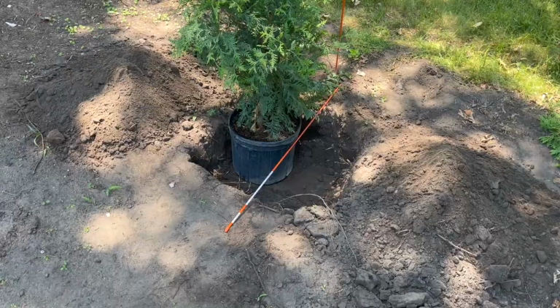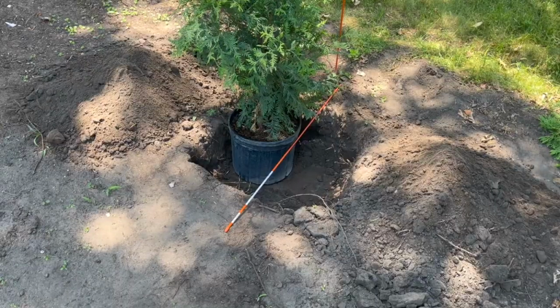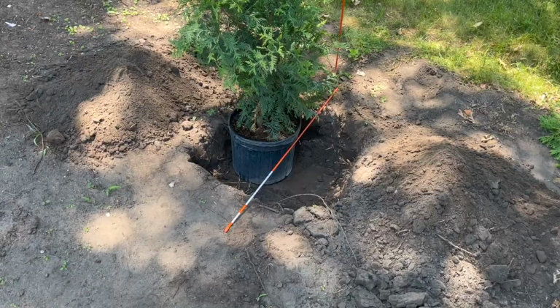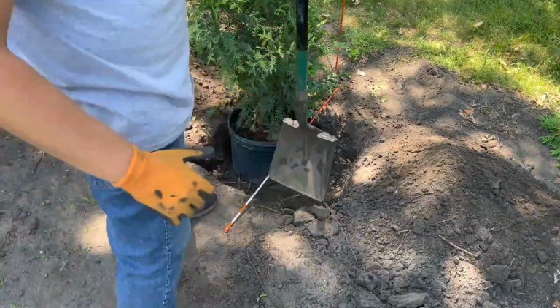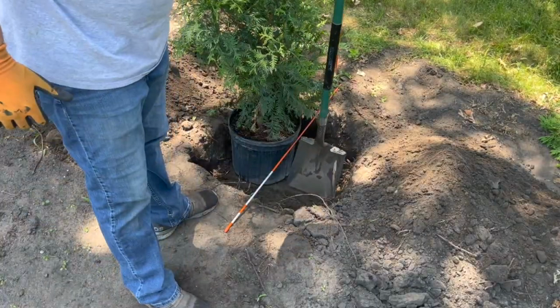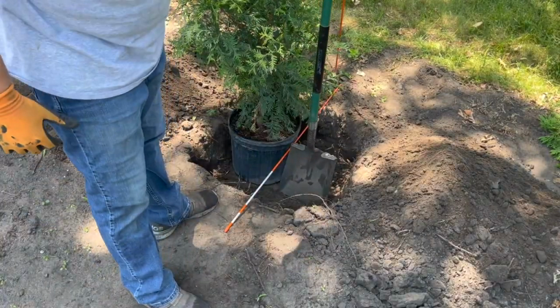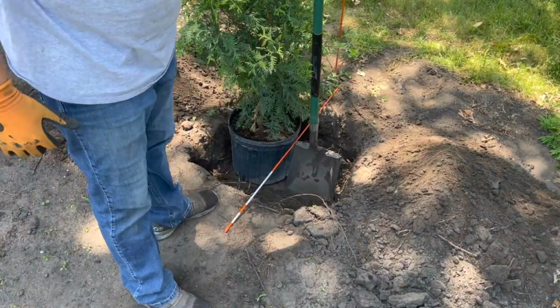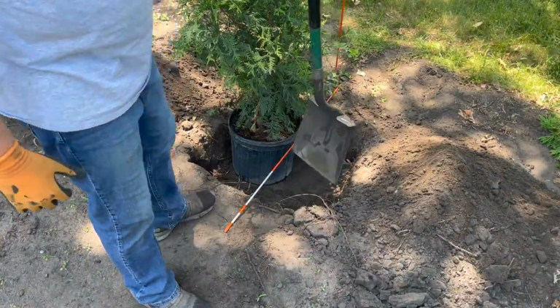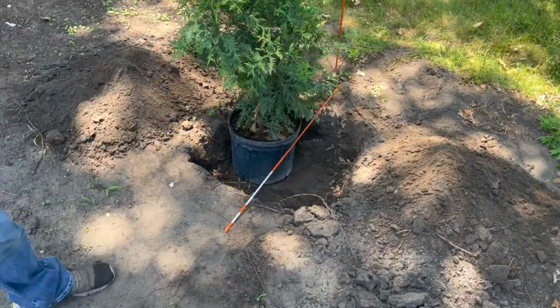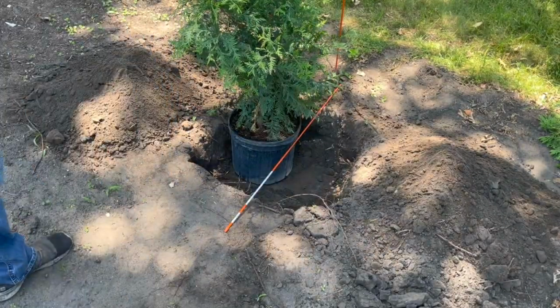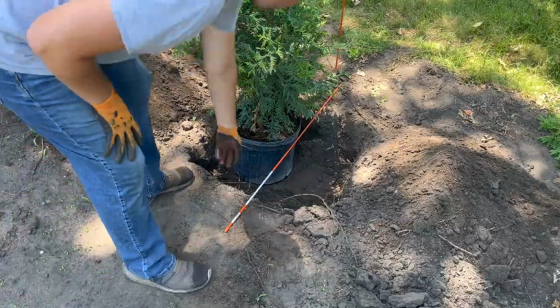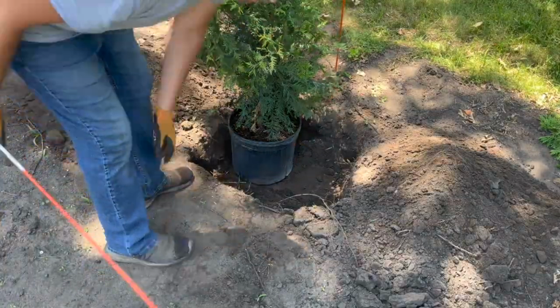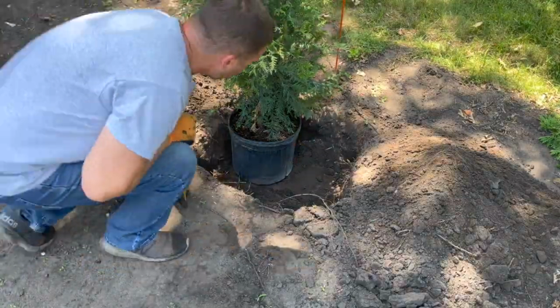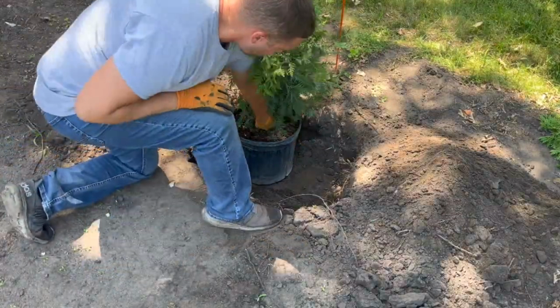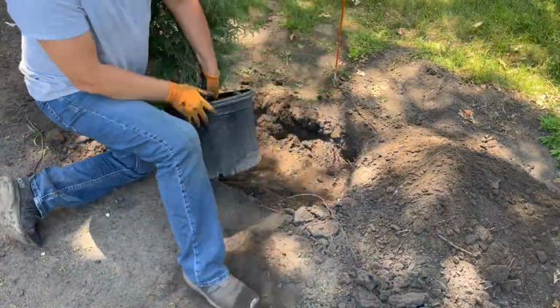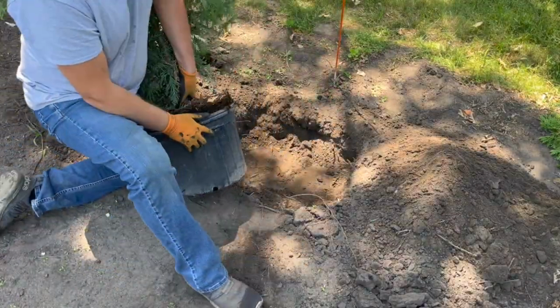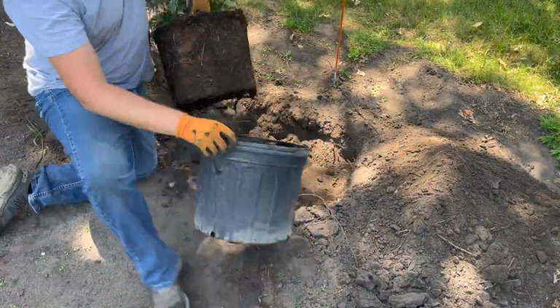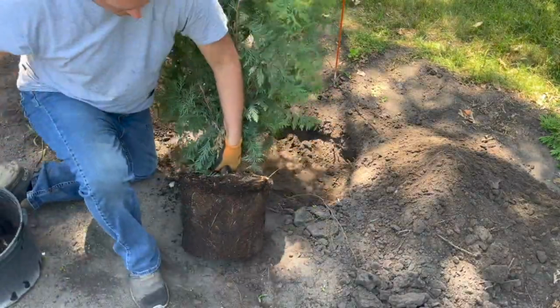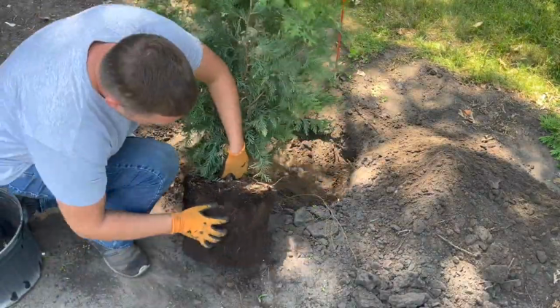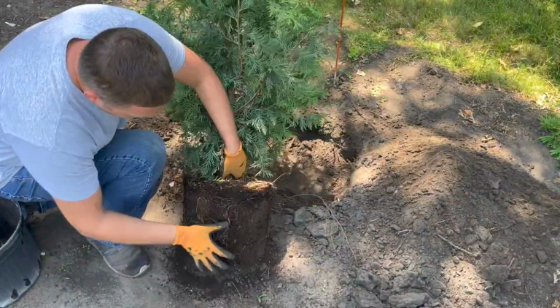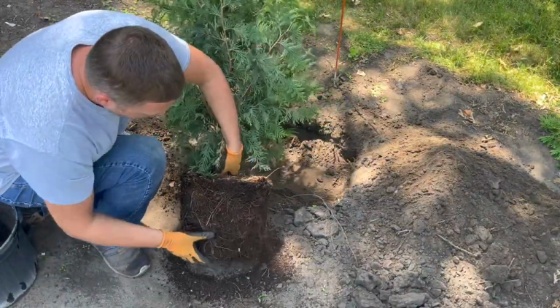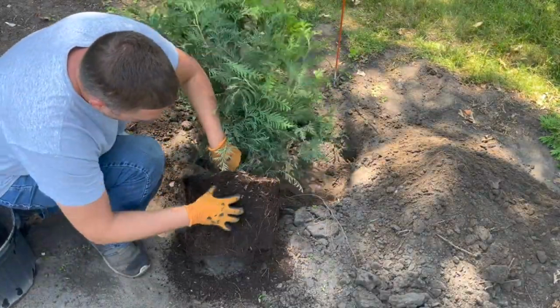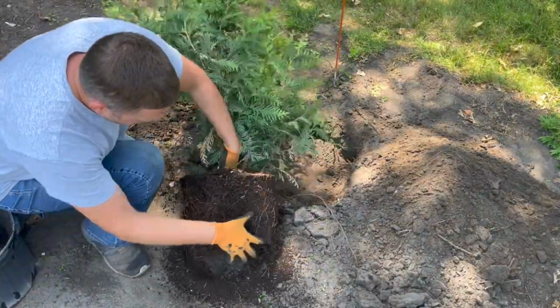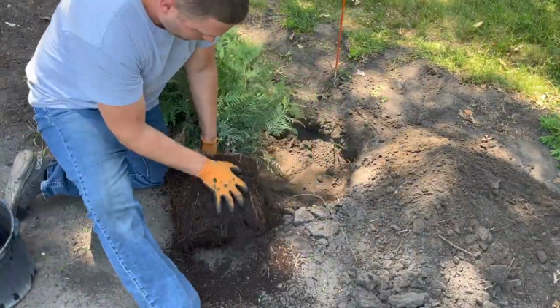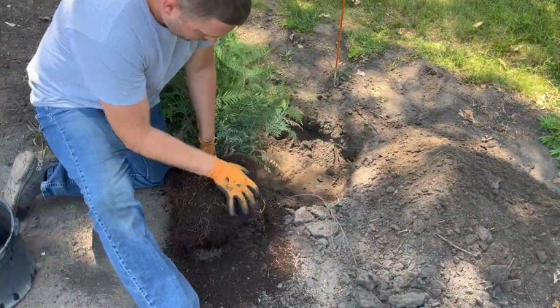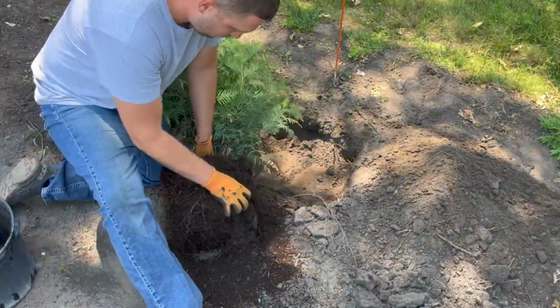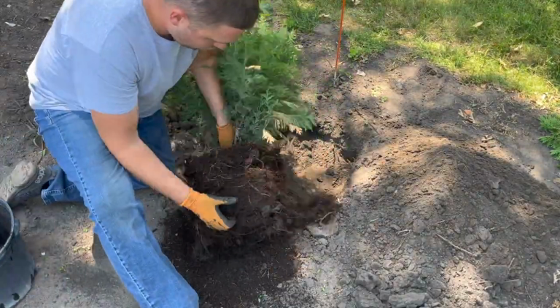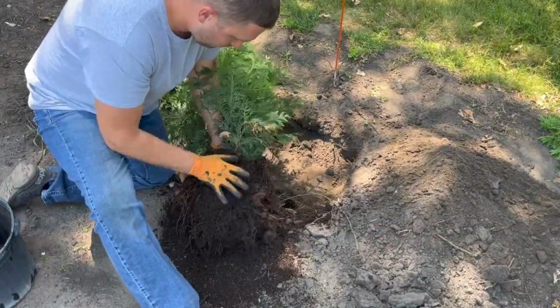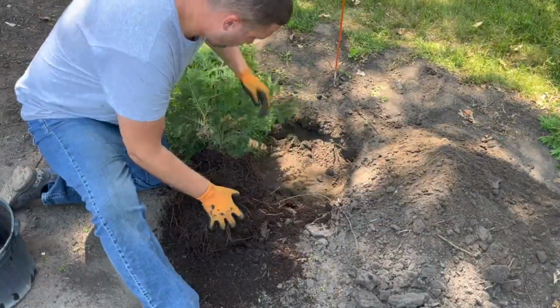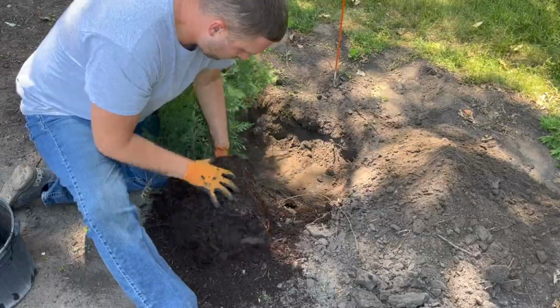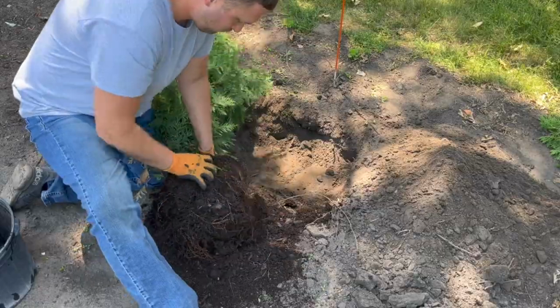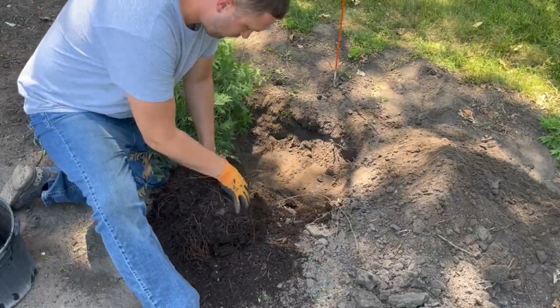Before removing the tree to plant it, I made sure that the hole was deep enough so that the top of the root ball would be somewhere between even and one inch above my ground level.